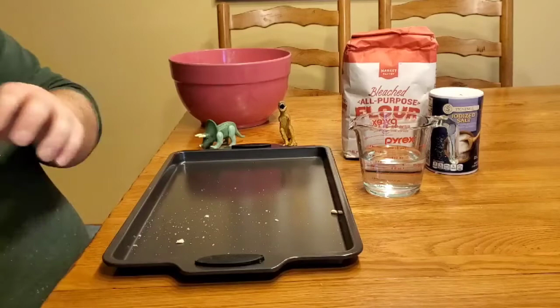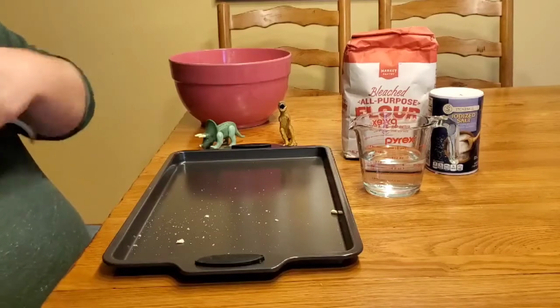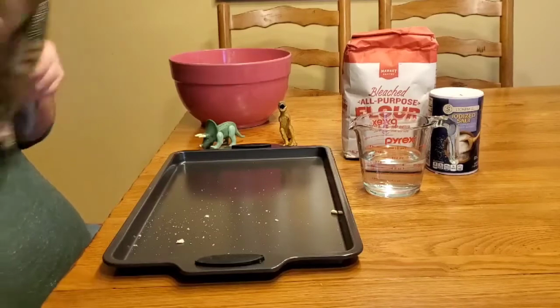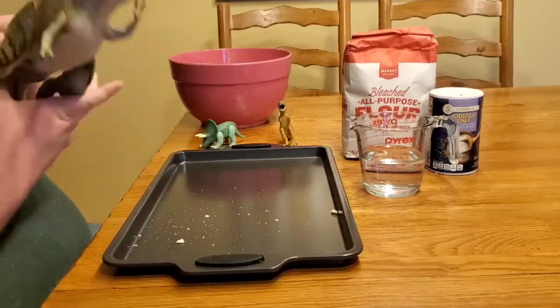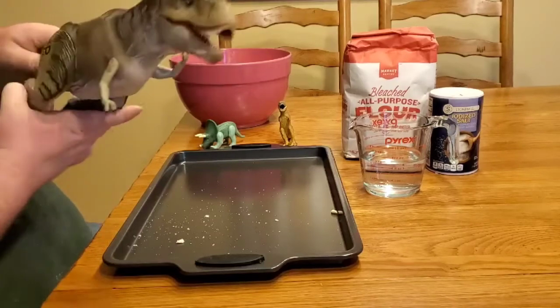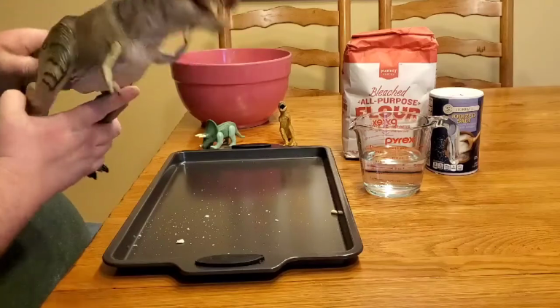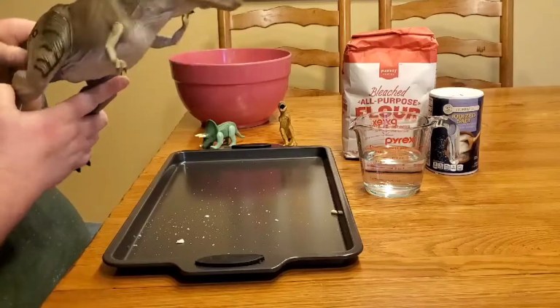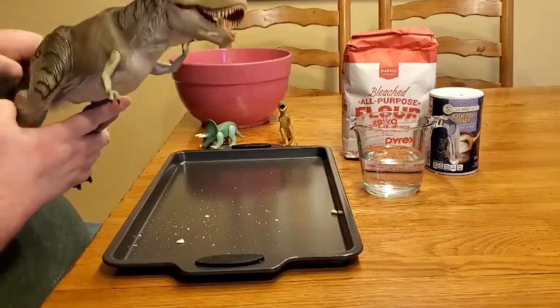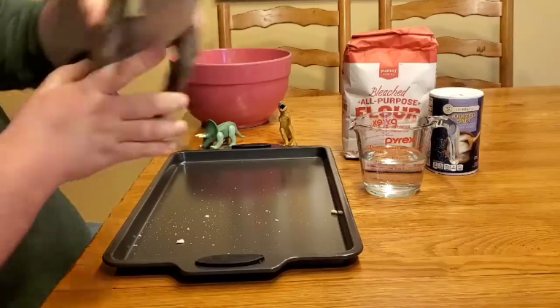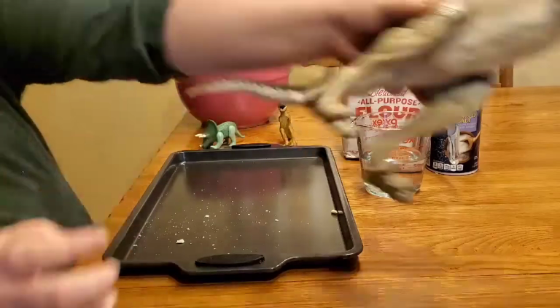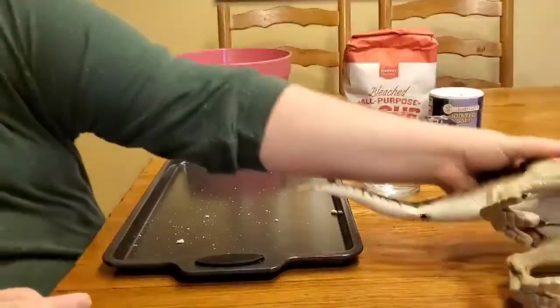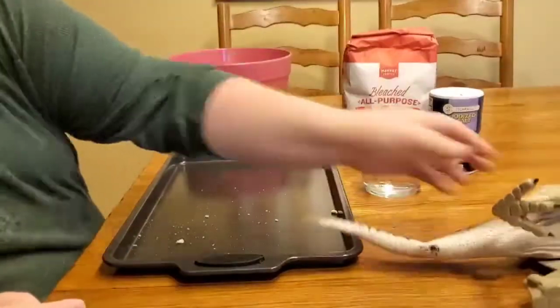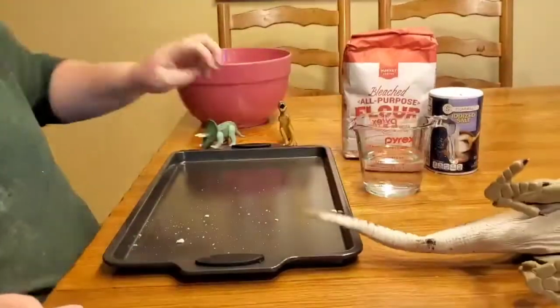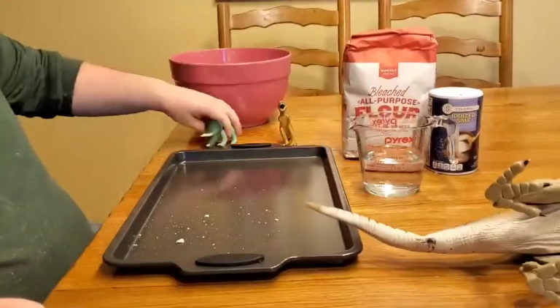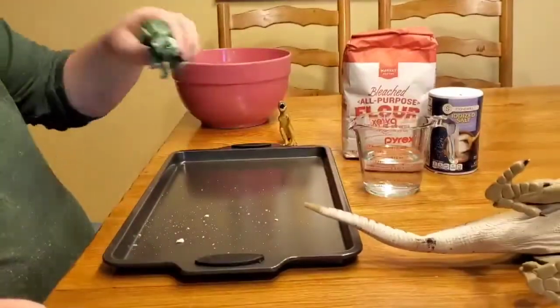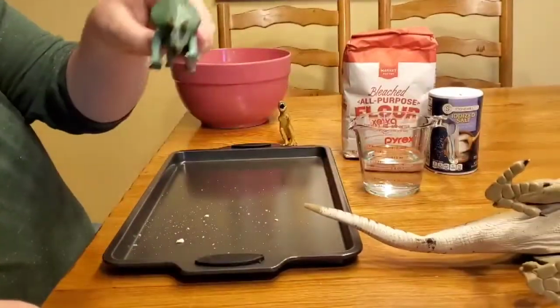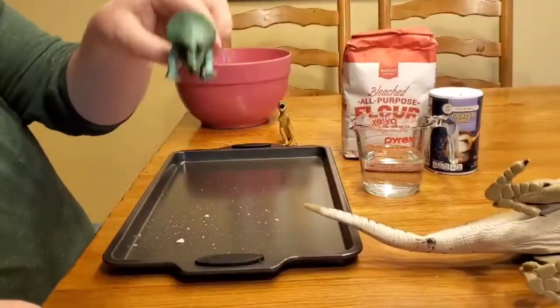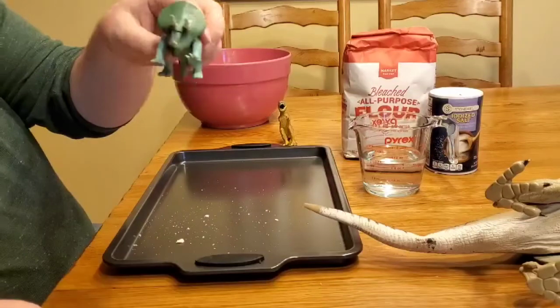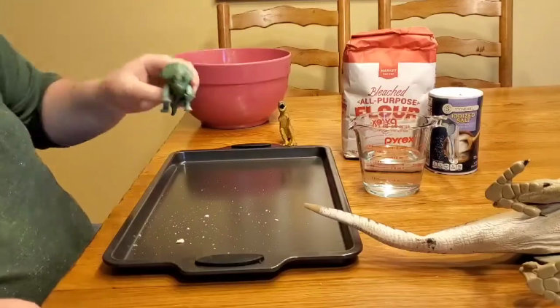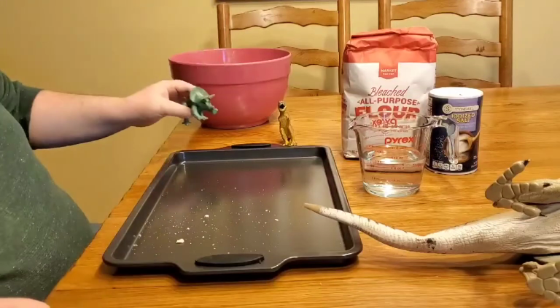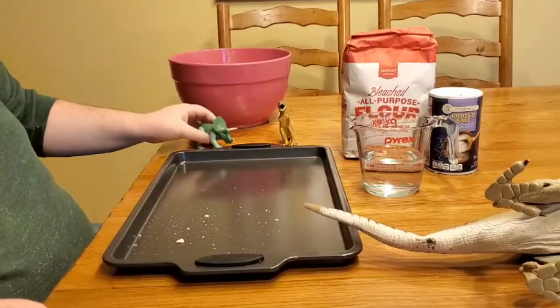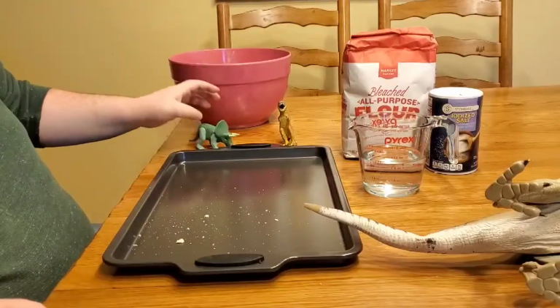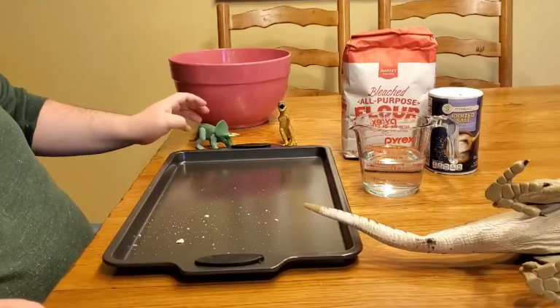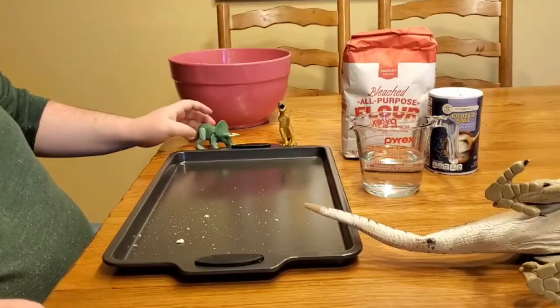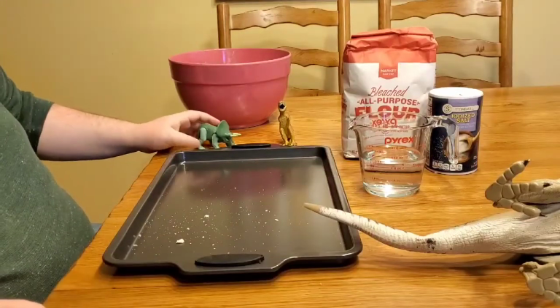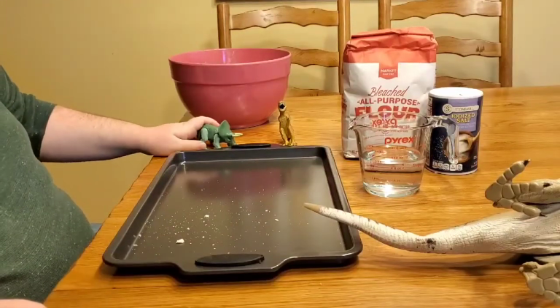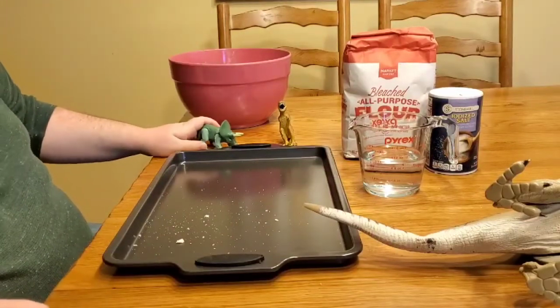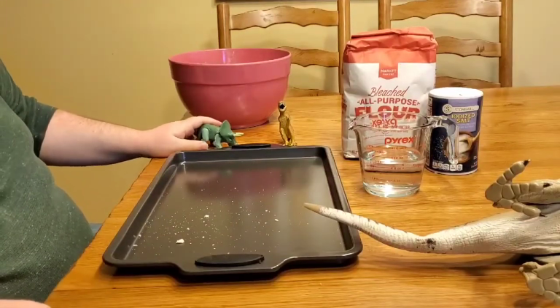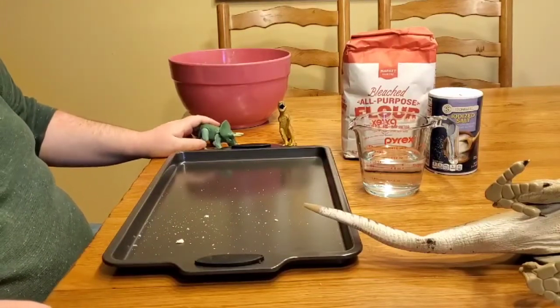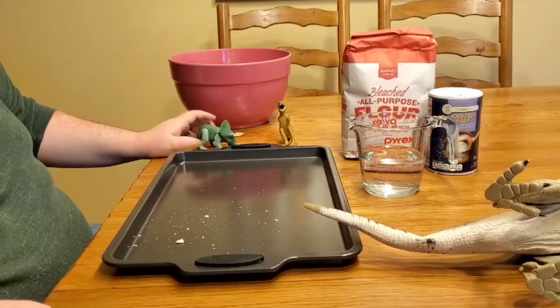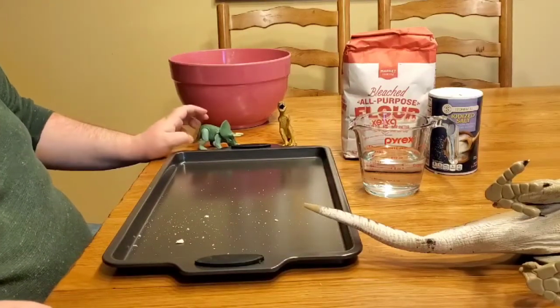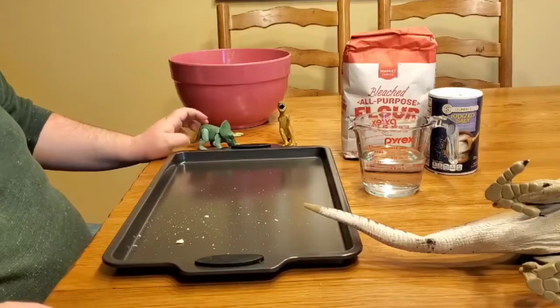You might have something like T-rexes, Triceratops, or what we're going to make today — we're going to make a fossil of a footprint.